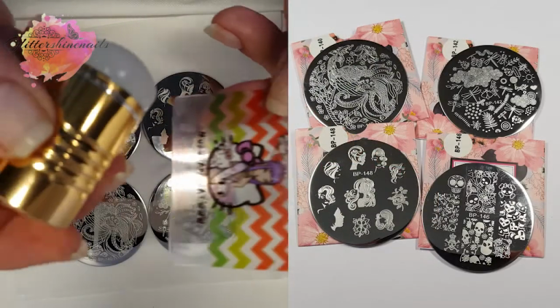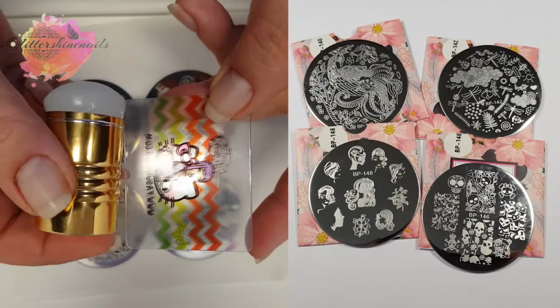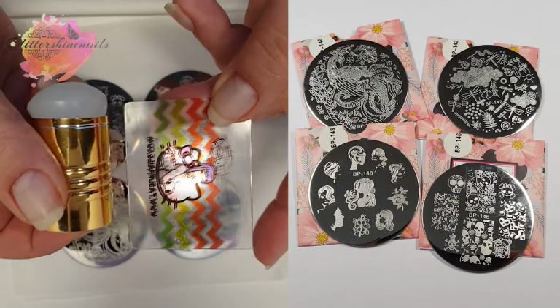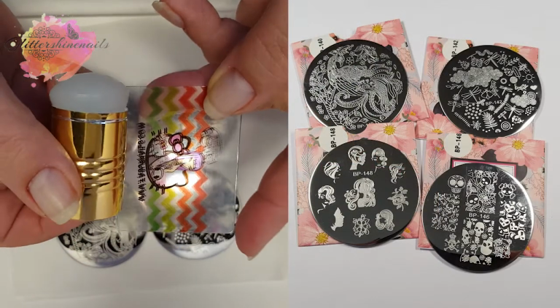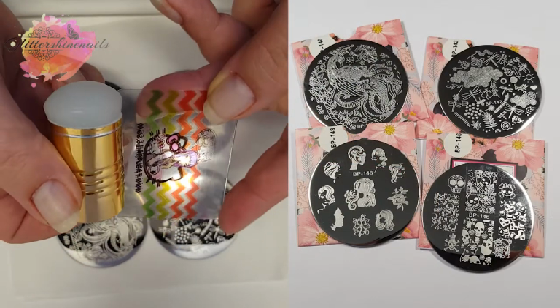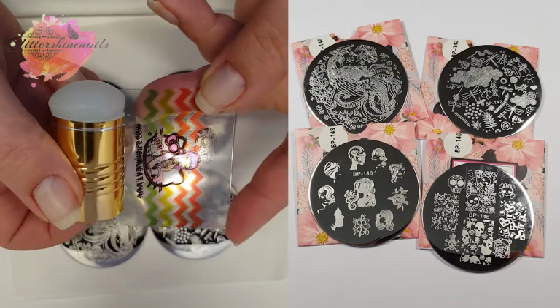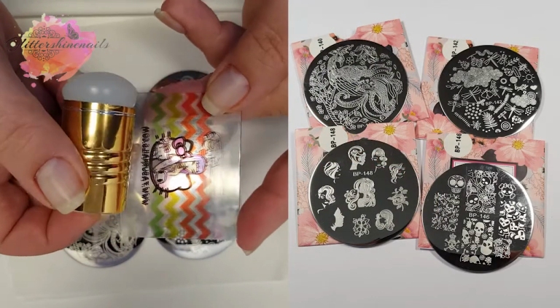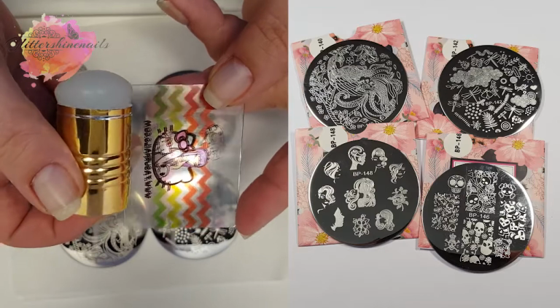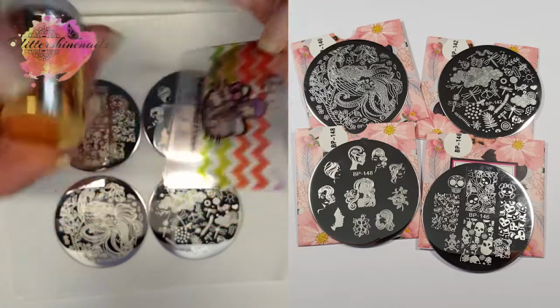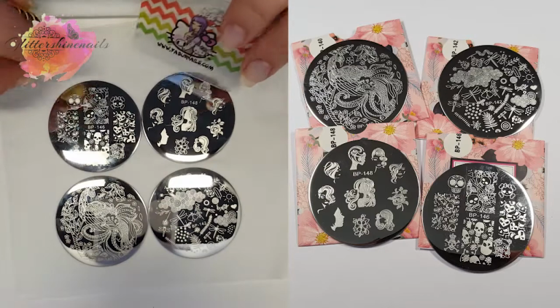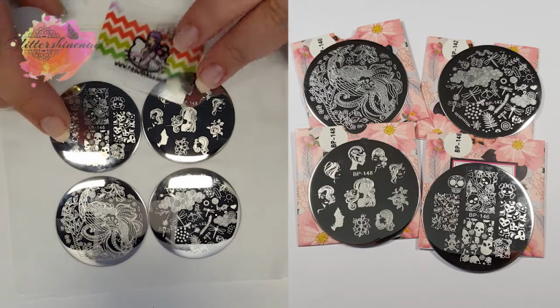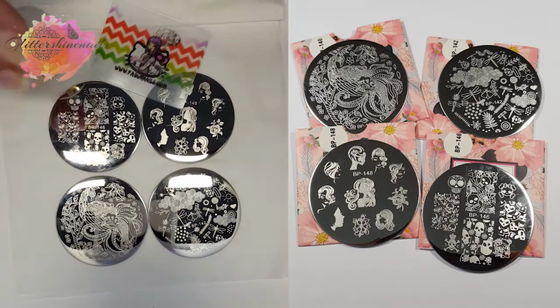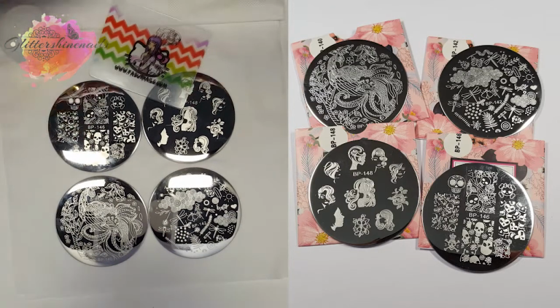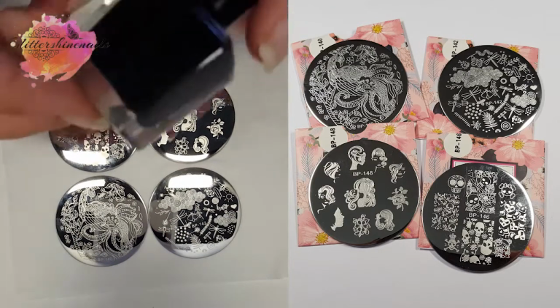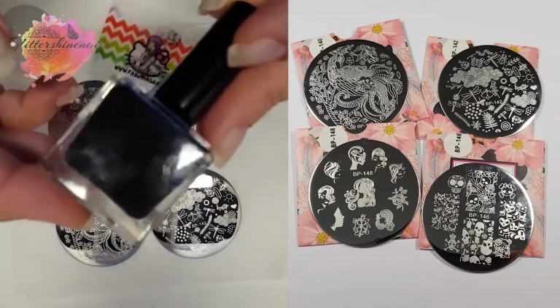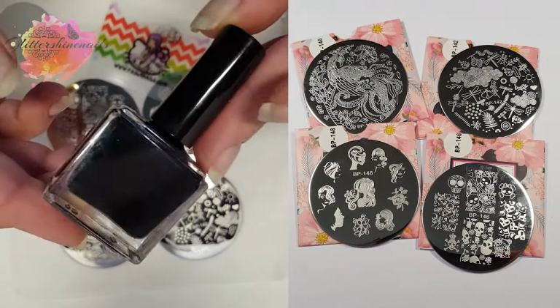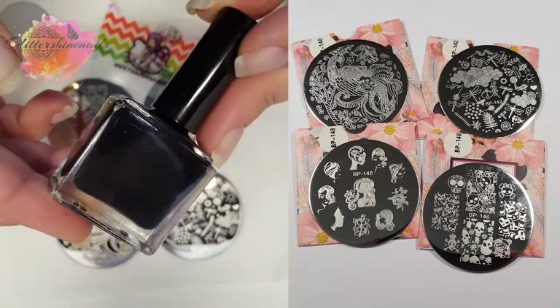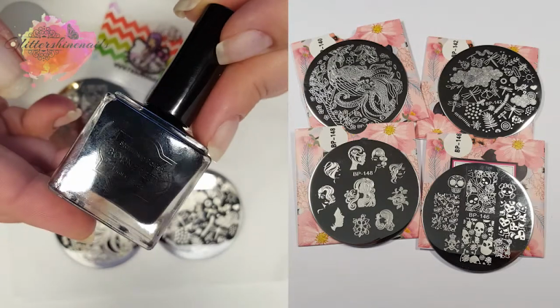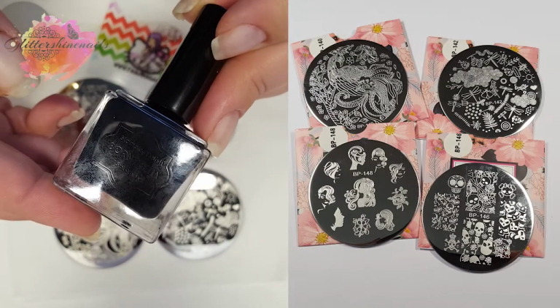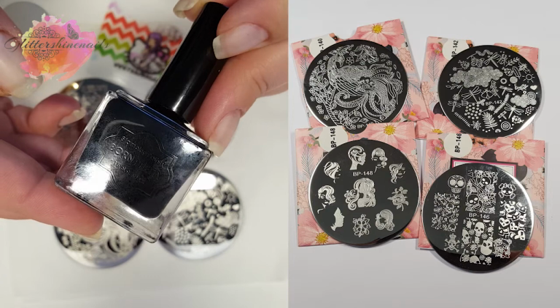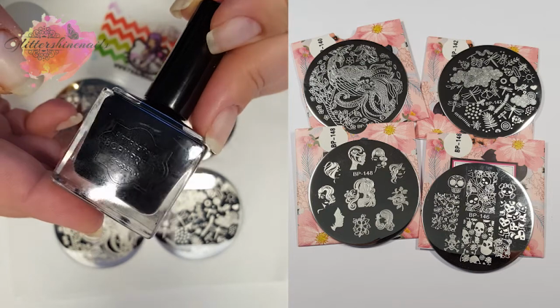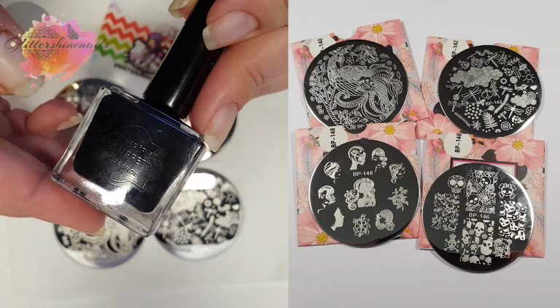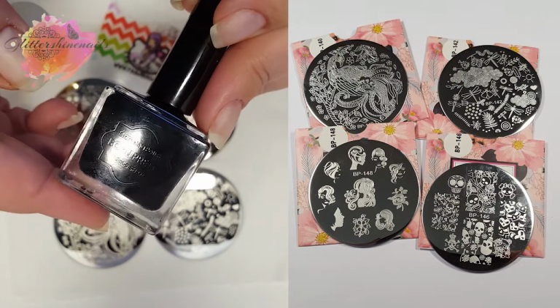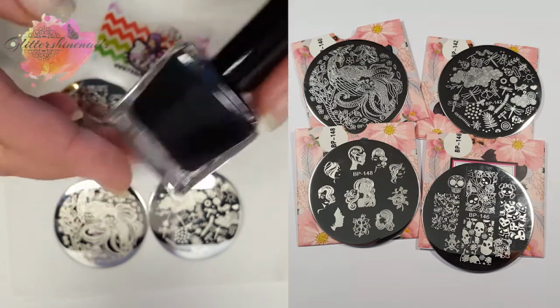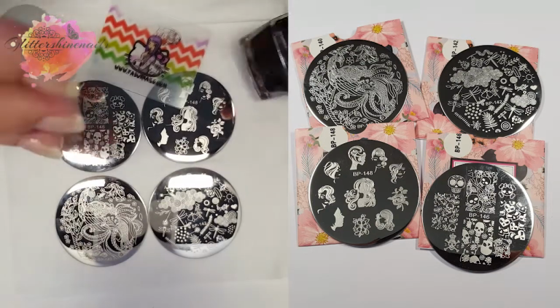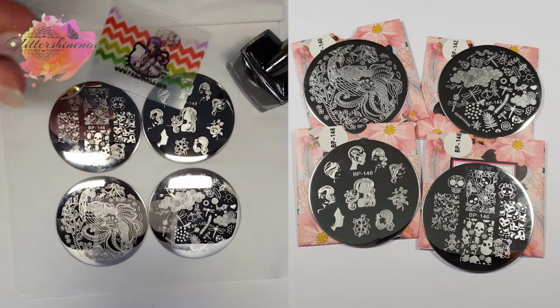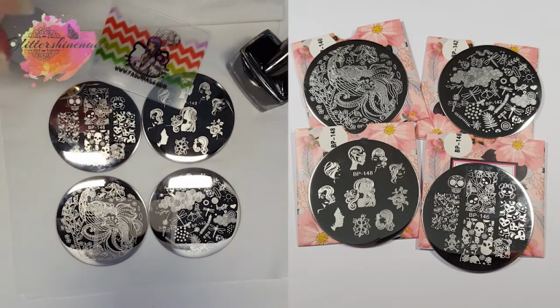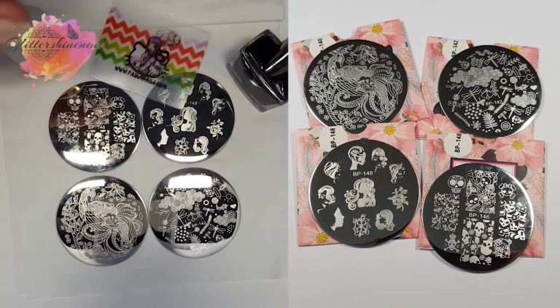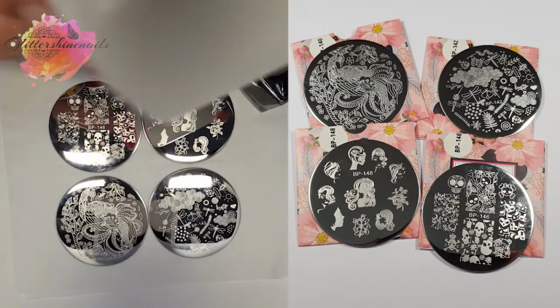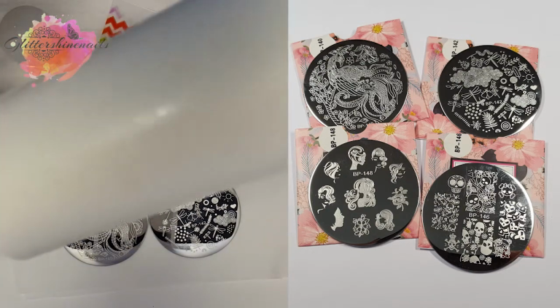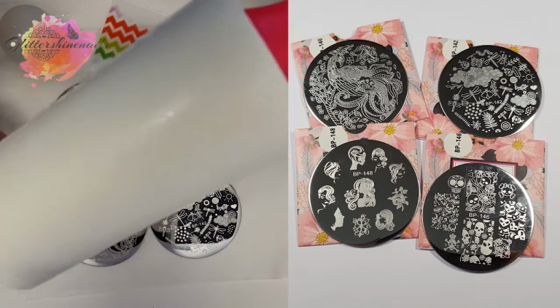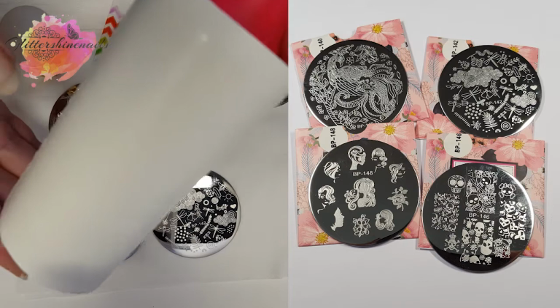Onto some live swatches — I'll just be taking two swatches from each plate, using my Excel Fabi Nails stamper and scraper and my Born Pretty black stamping polish, and I'll just be placing them onto my lint roller as always.